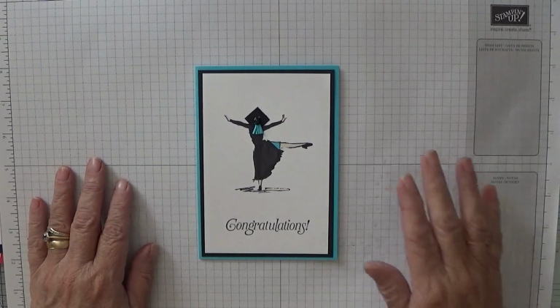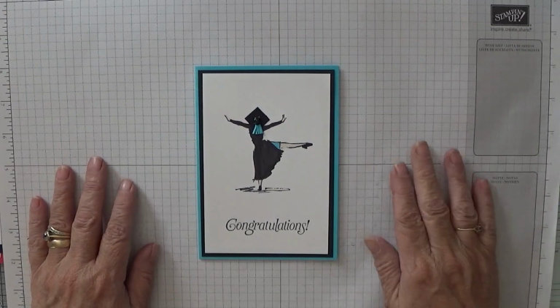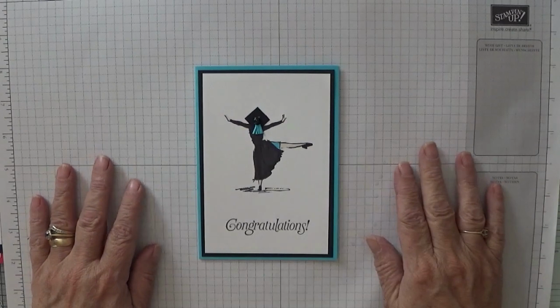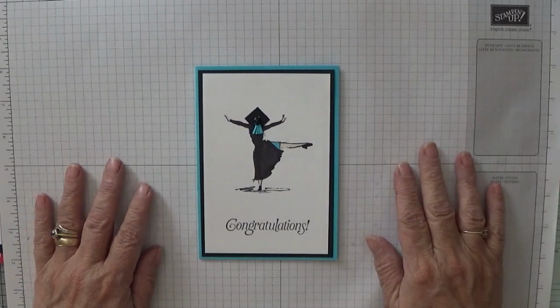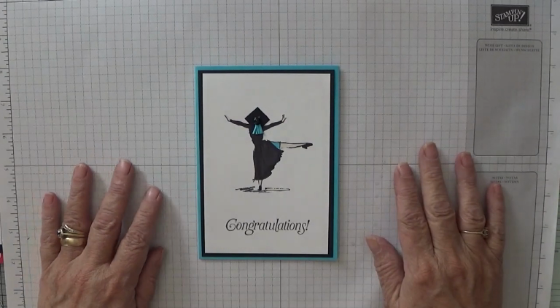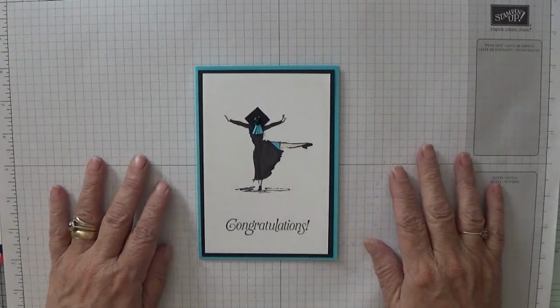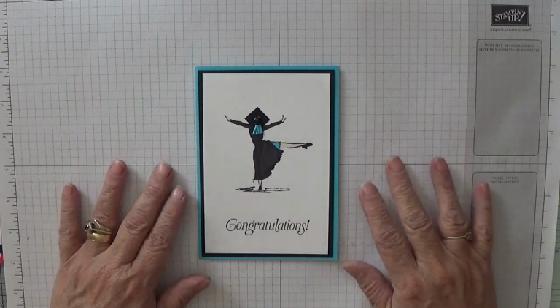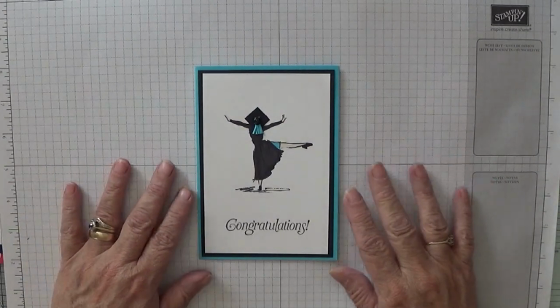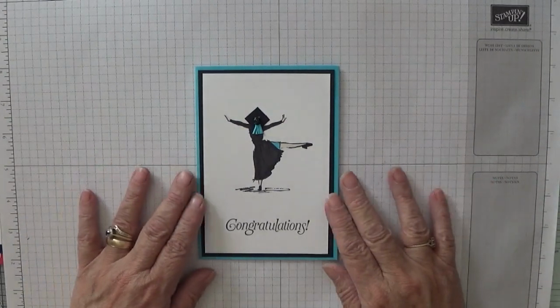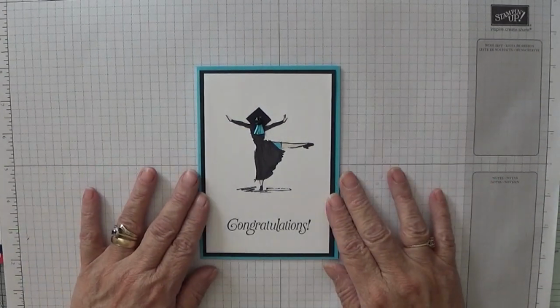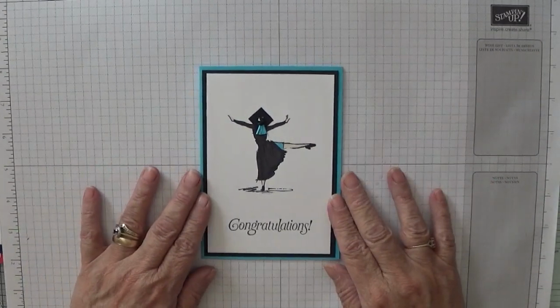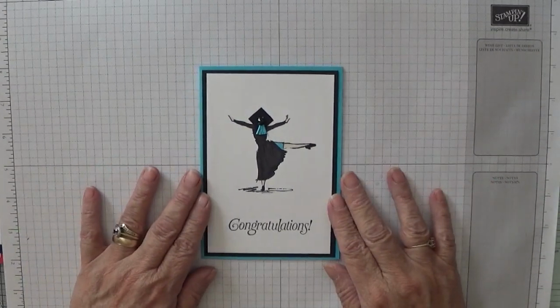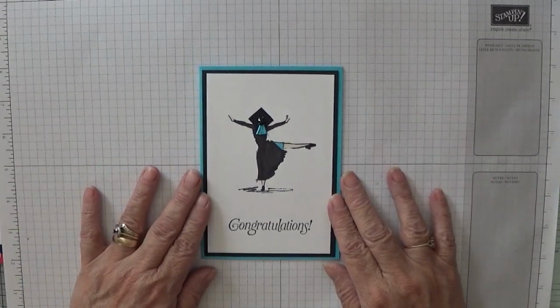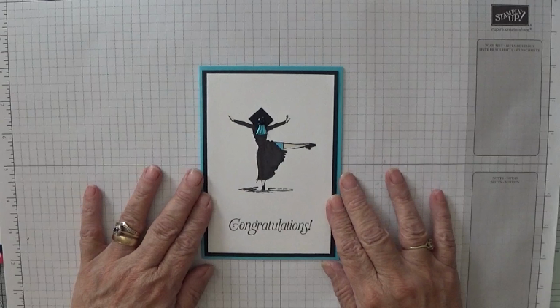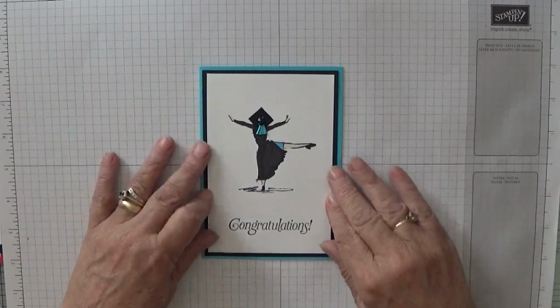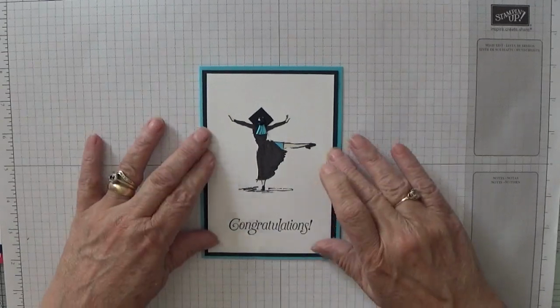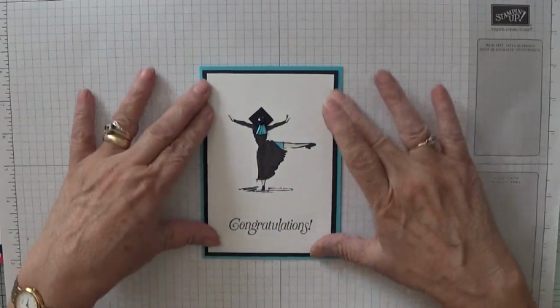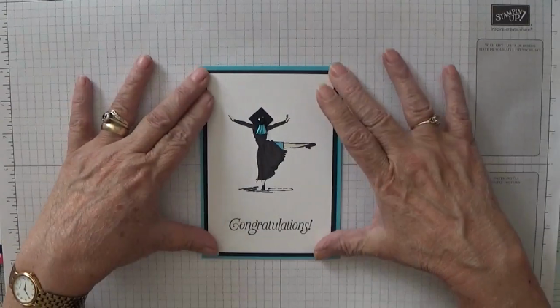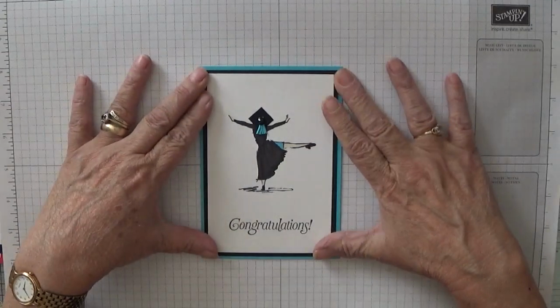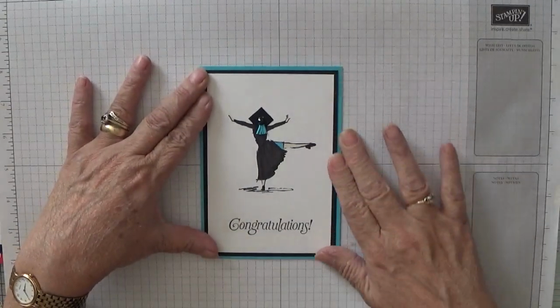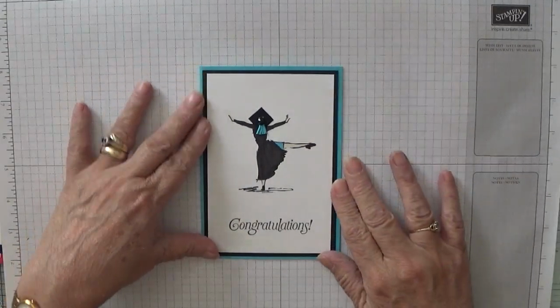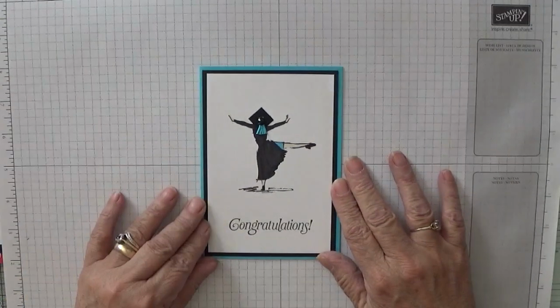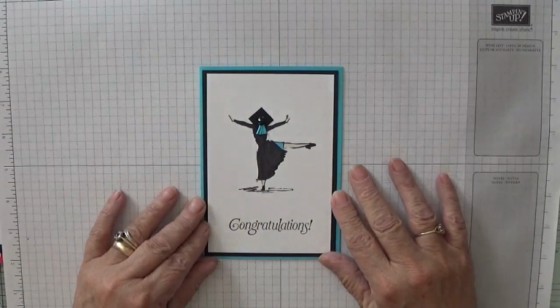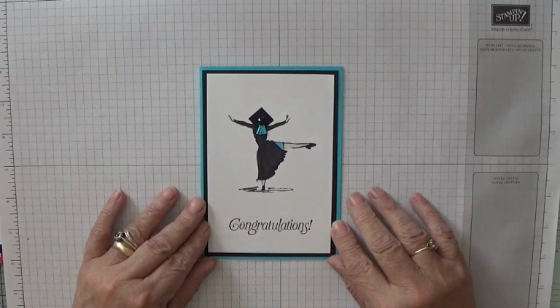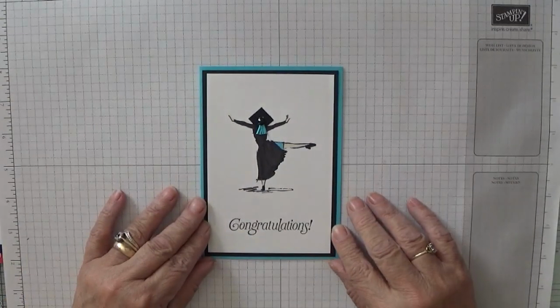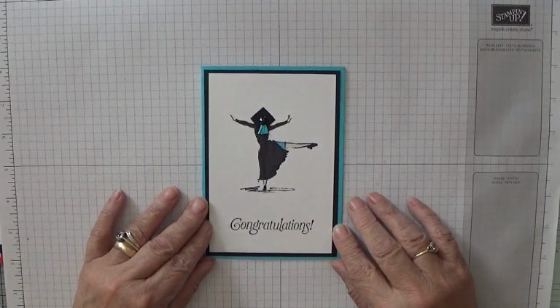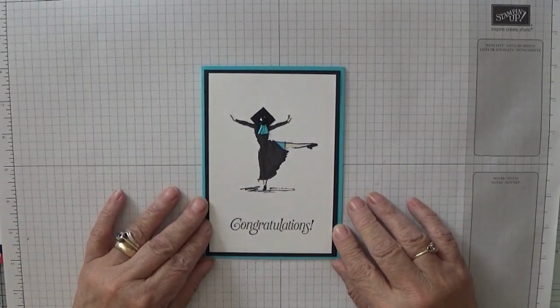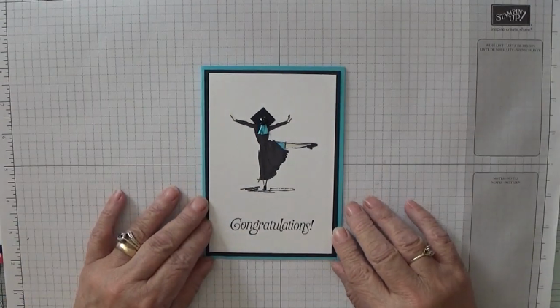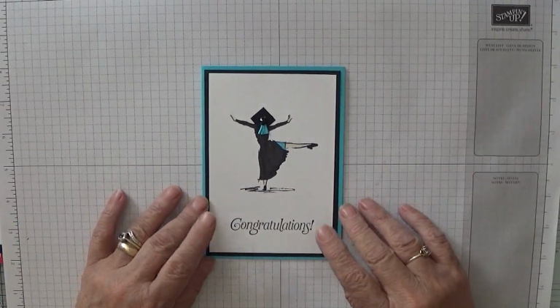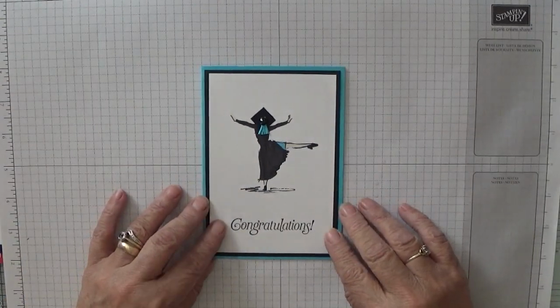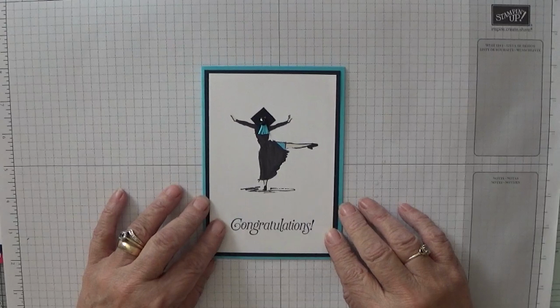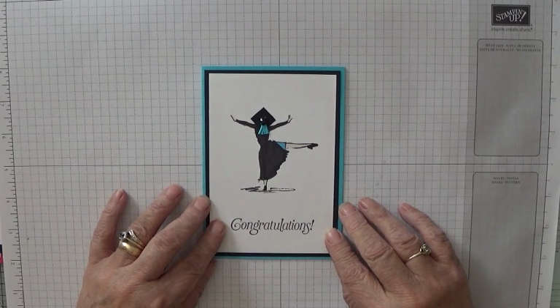Hi, it's Georgie Burns here and I'm an independent Stampin' Up demonstrator, and today I'd like to show you how I made this card.